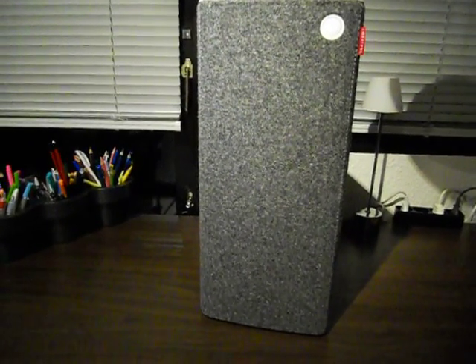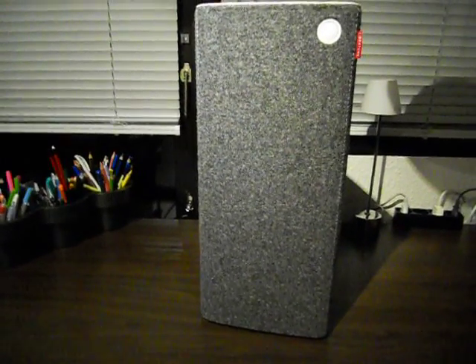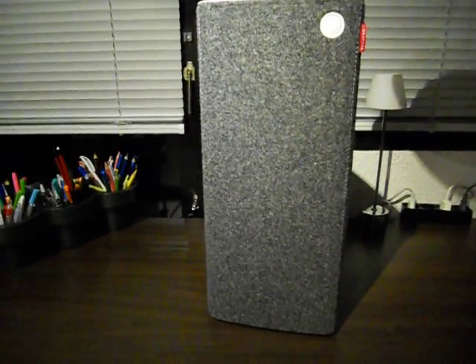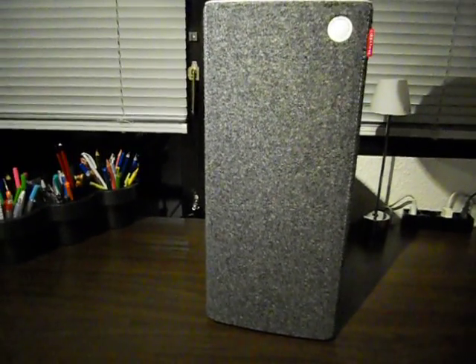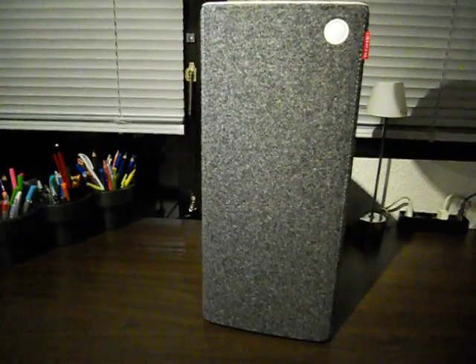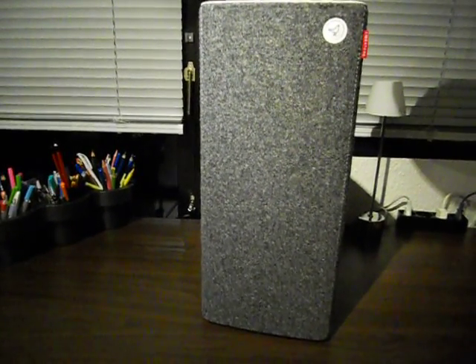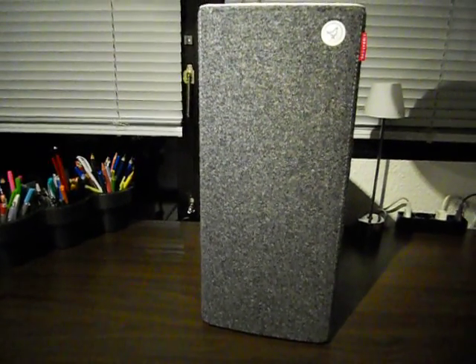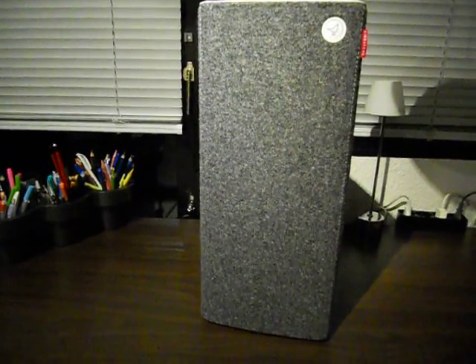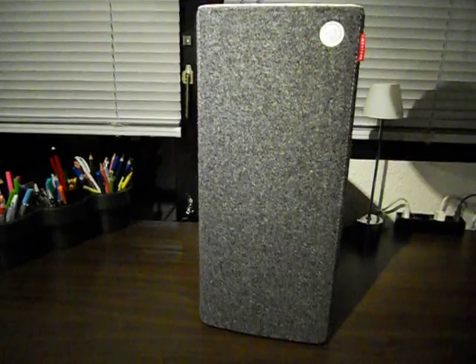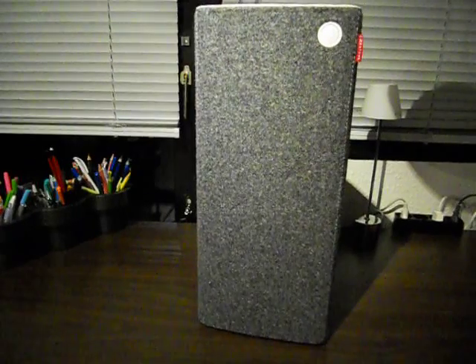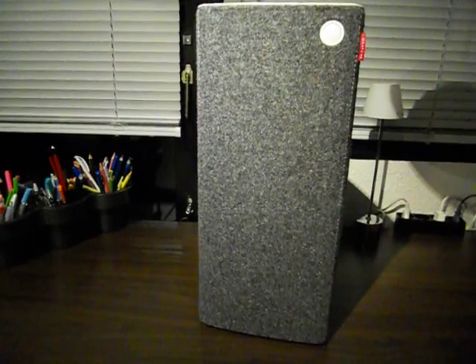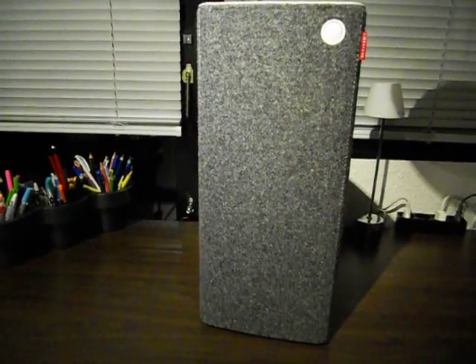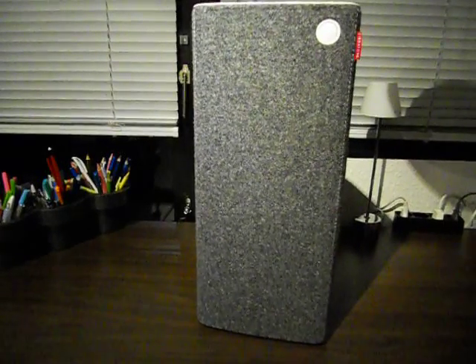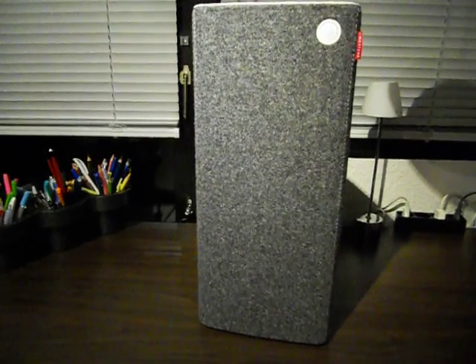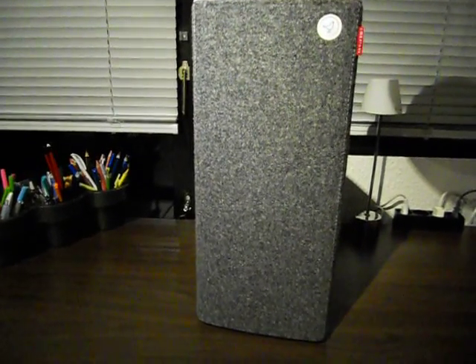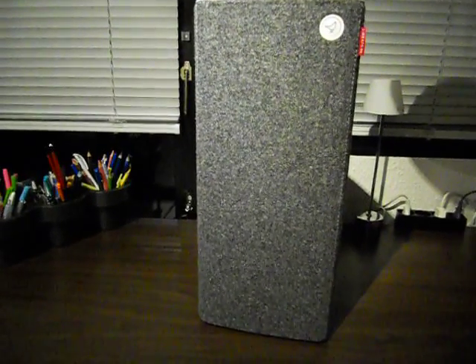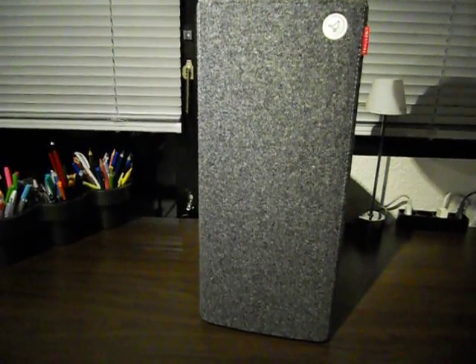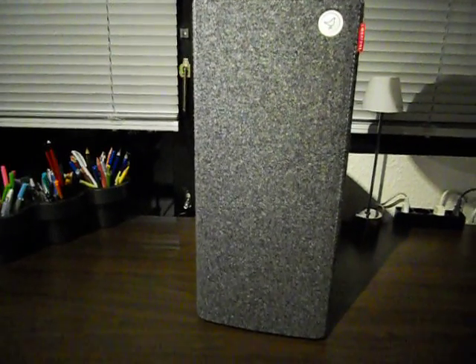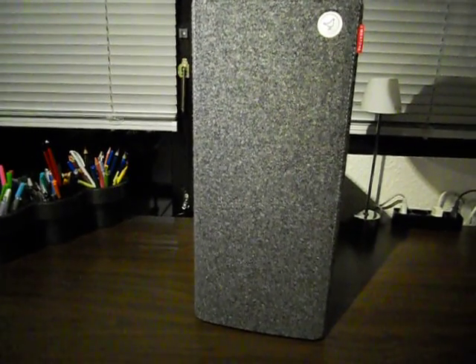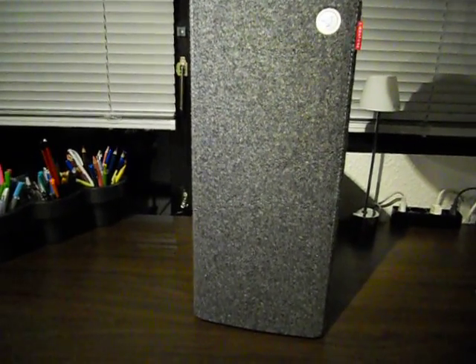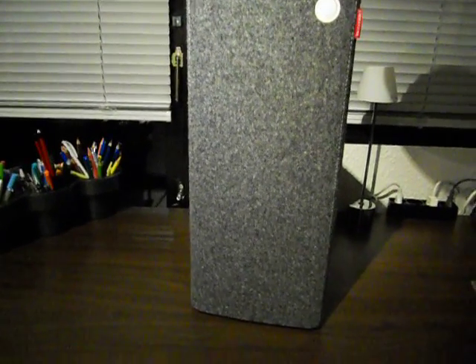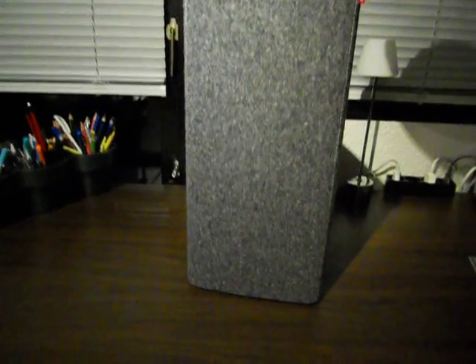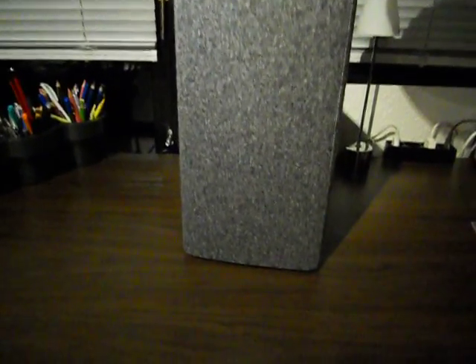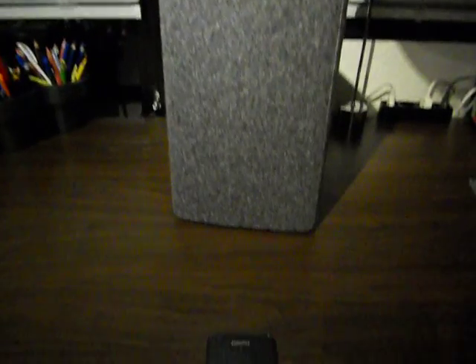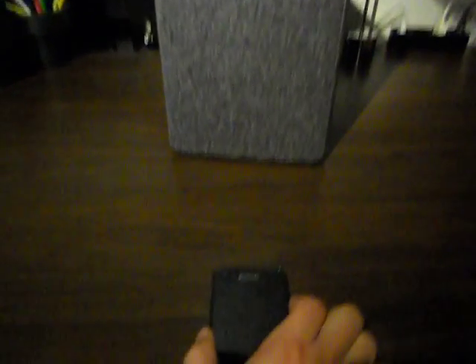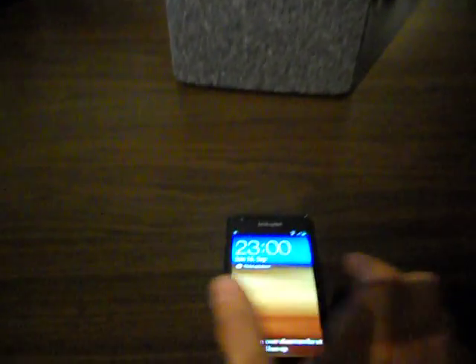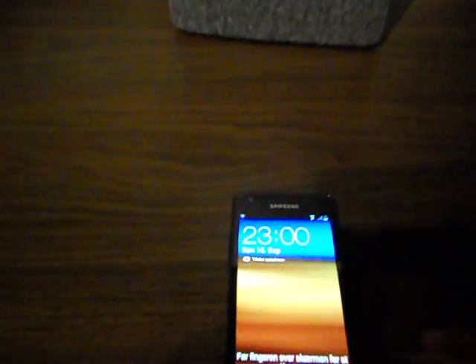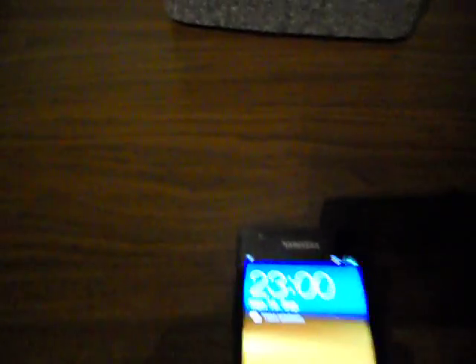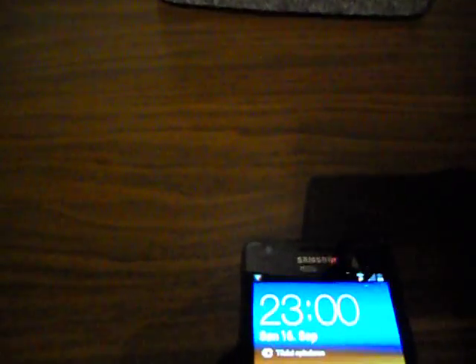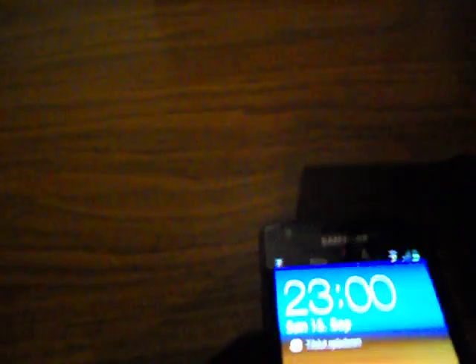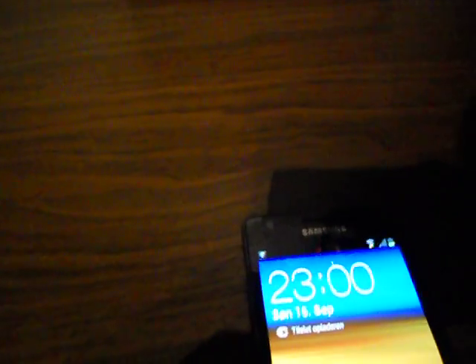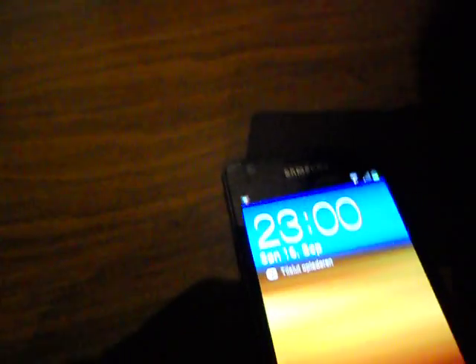Android and AirPlay, well they don't mix. But I found a solution — a solution in the form of an app called Trunky, which I'm going to show you now.